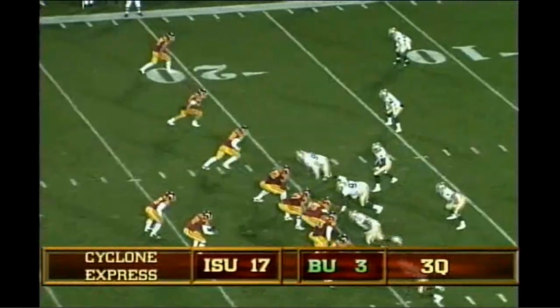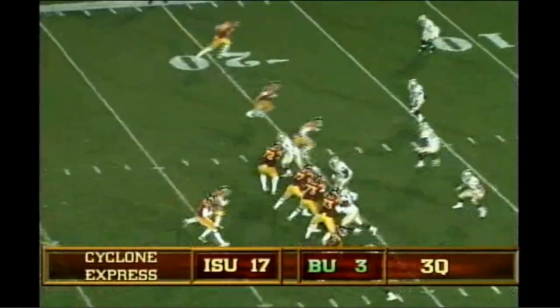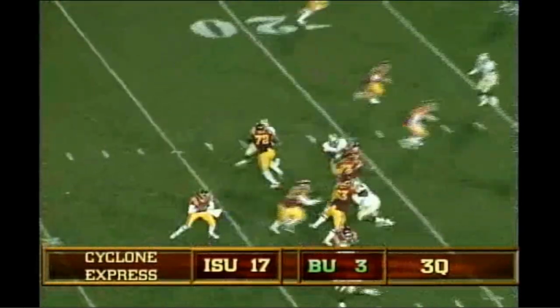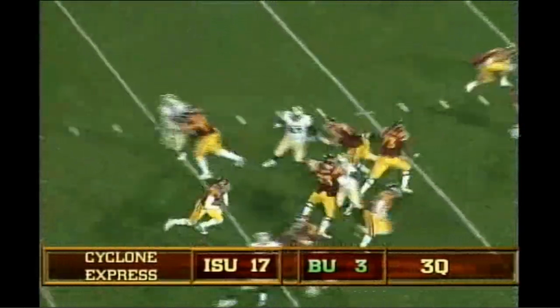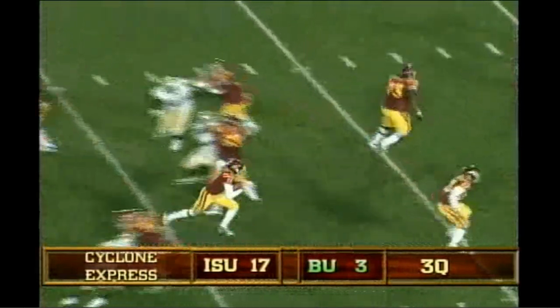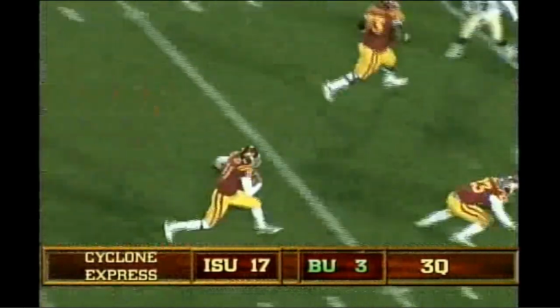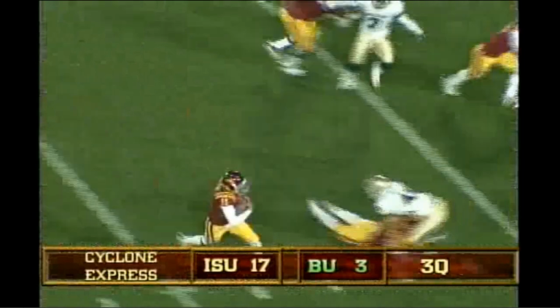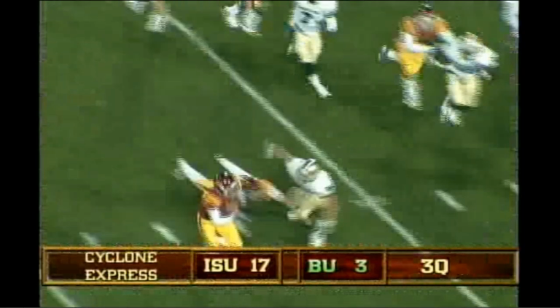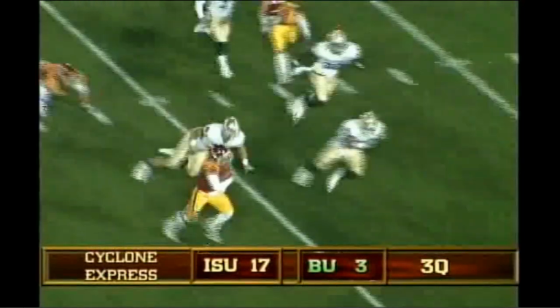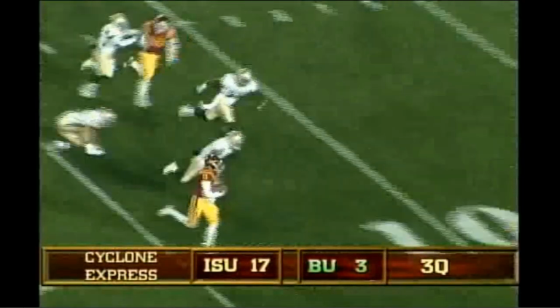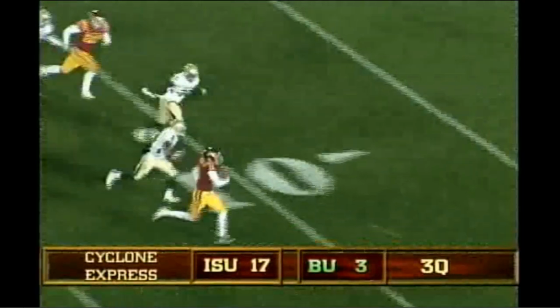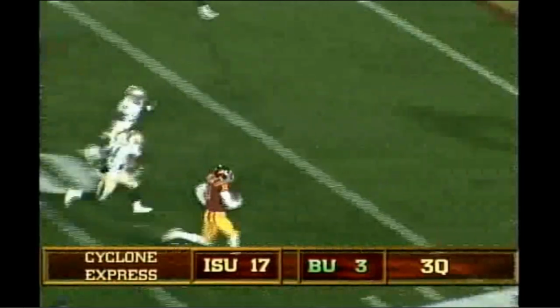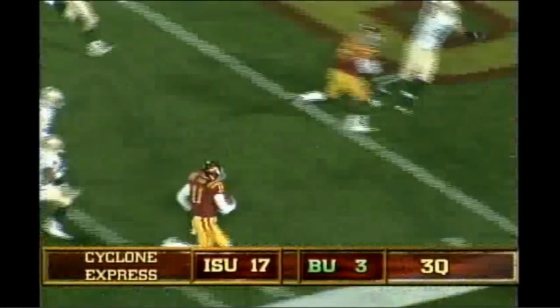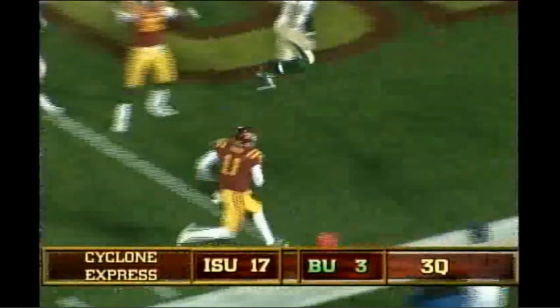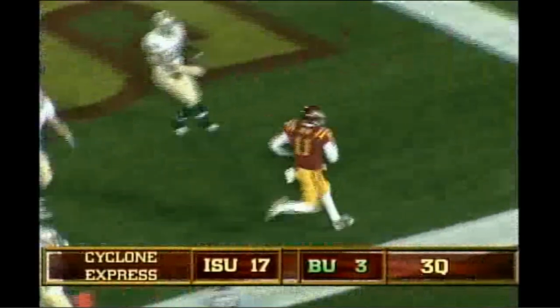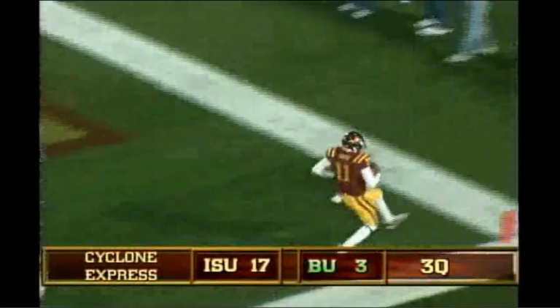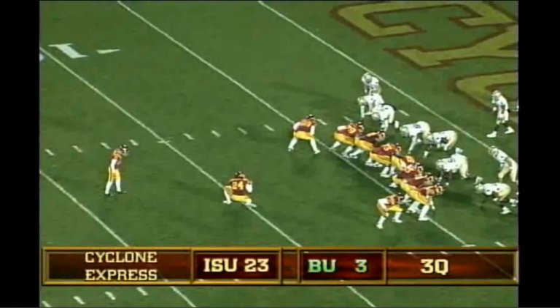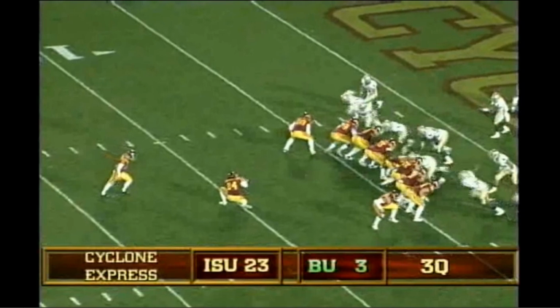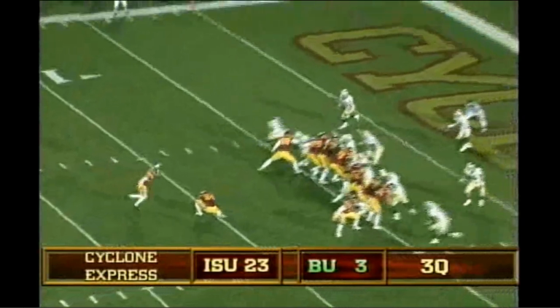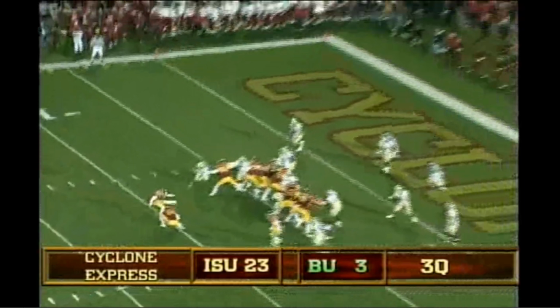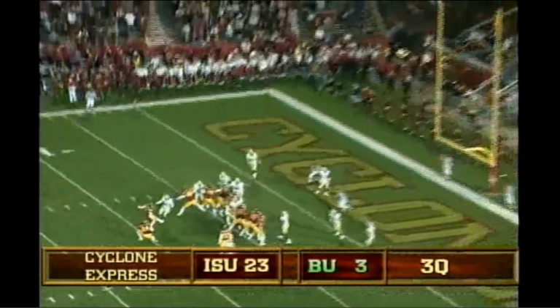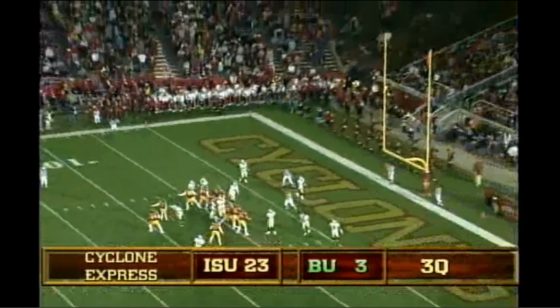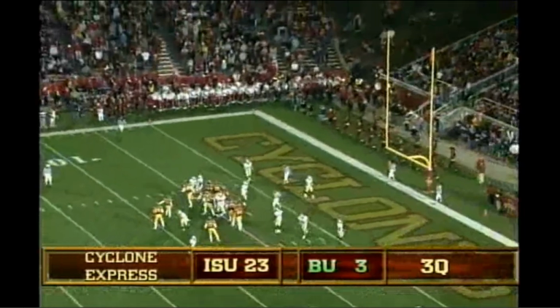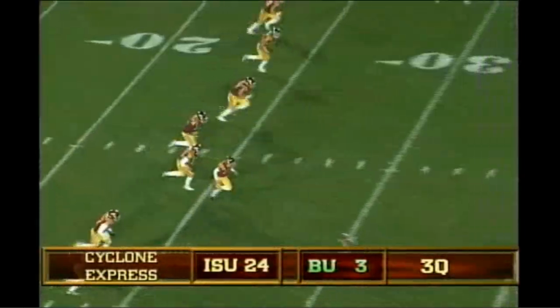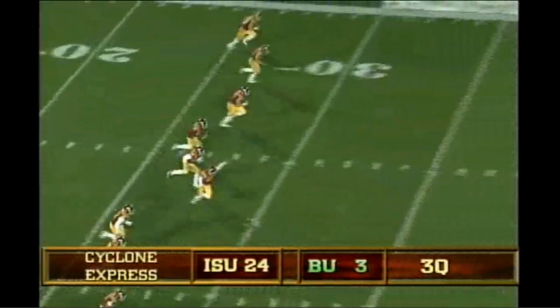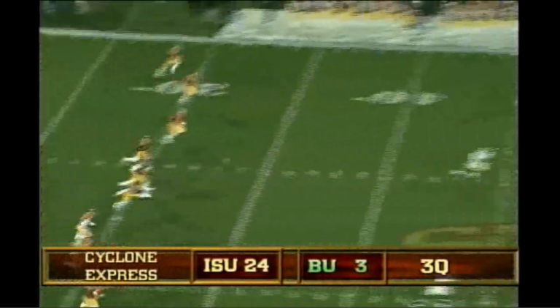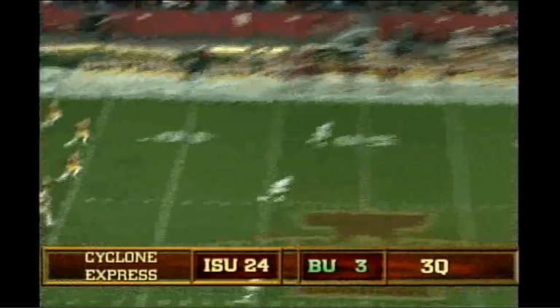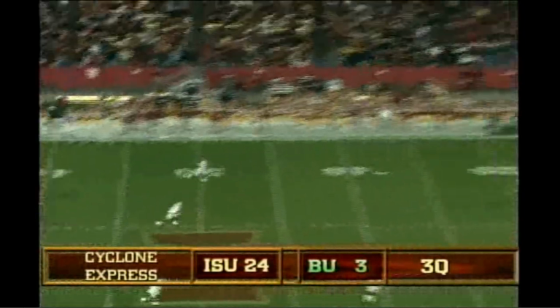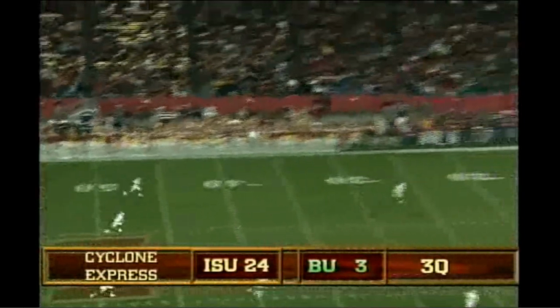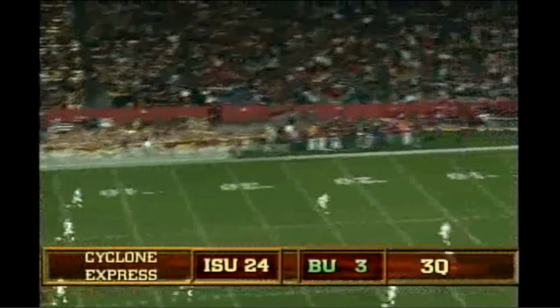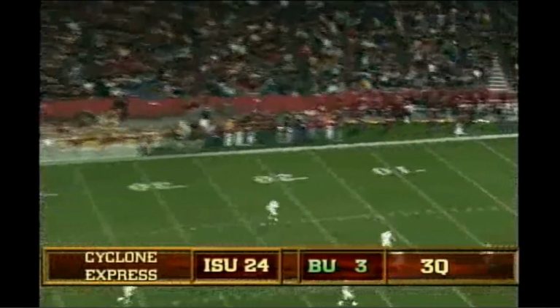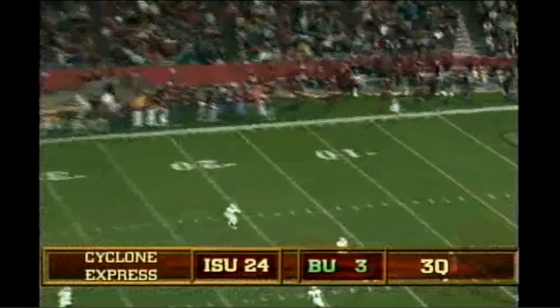Schwartz. And Tiller on a quarterback draw, off the right side, 20 to the outside, 15, 10. Tiller will take it in. And the kick on the way. Mahoney kicks it off, short end over end kick, it will be taken at the 13-yard line.